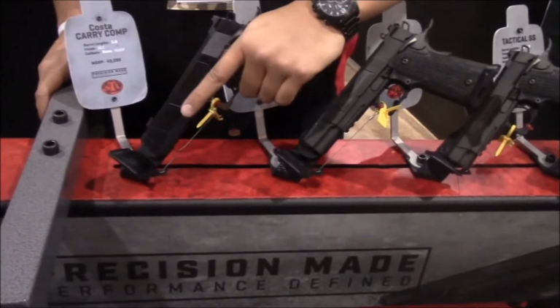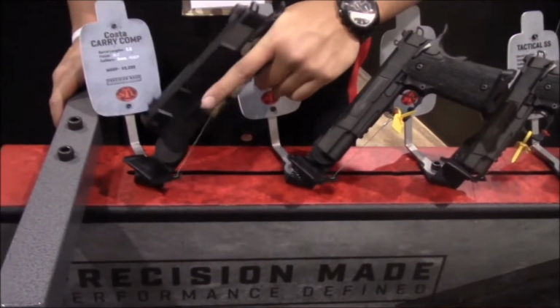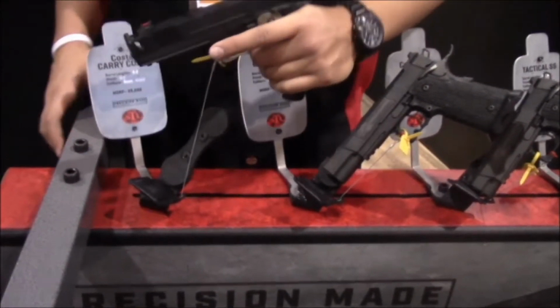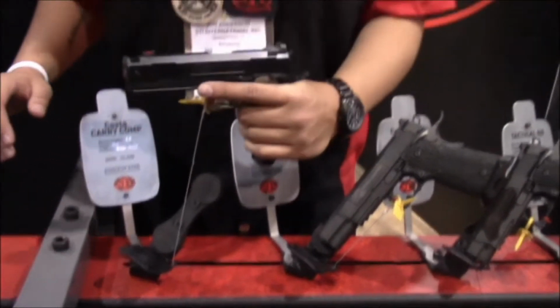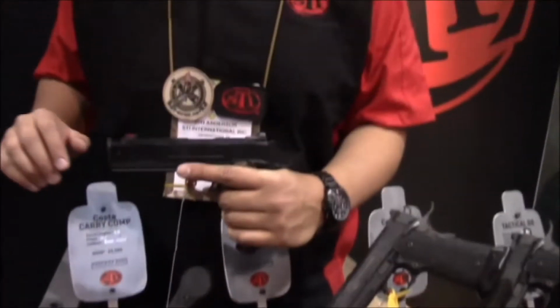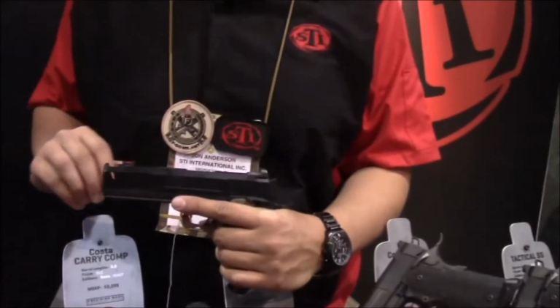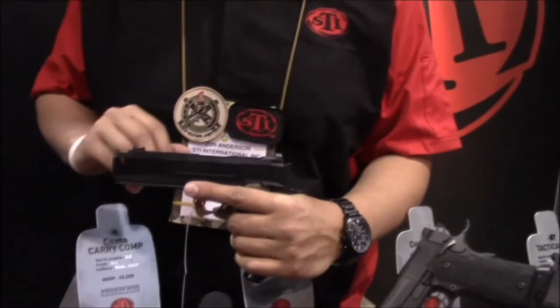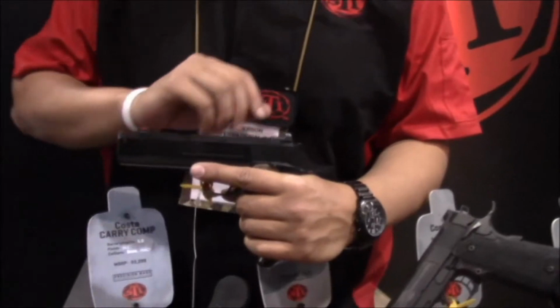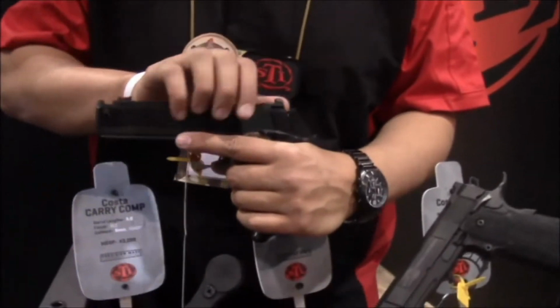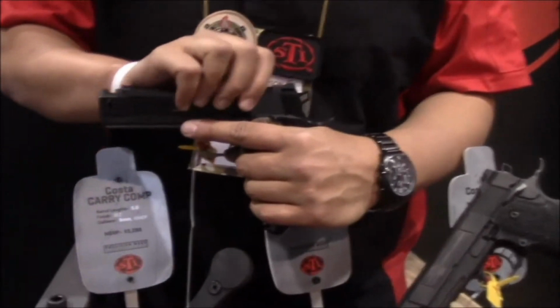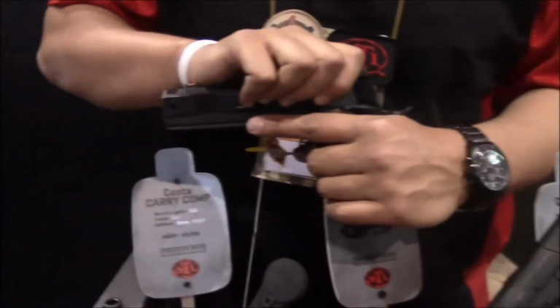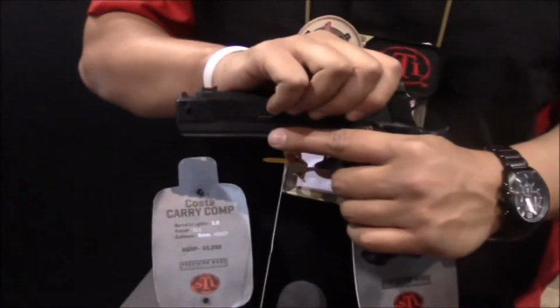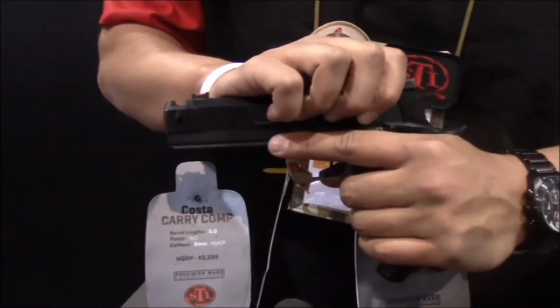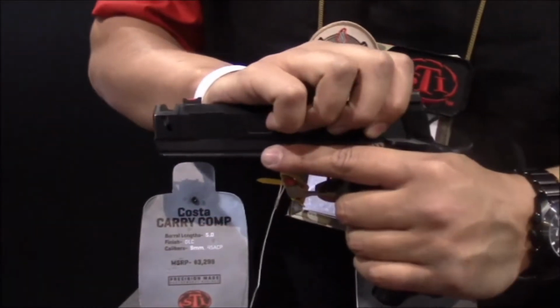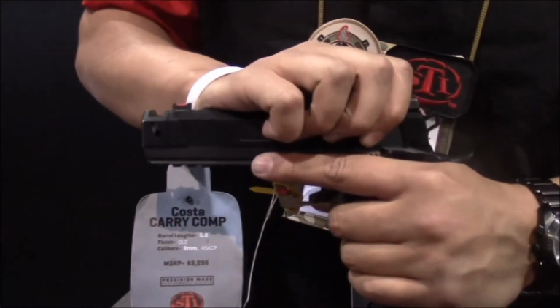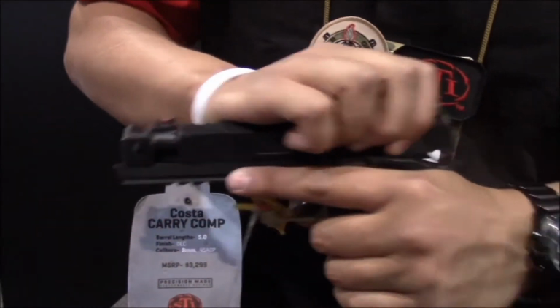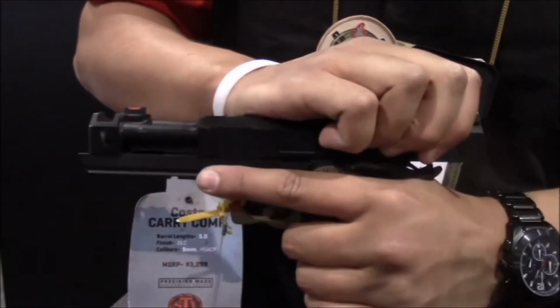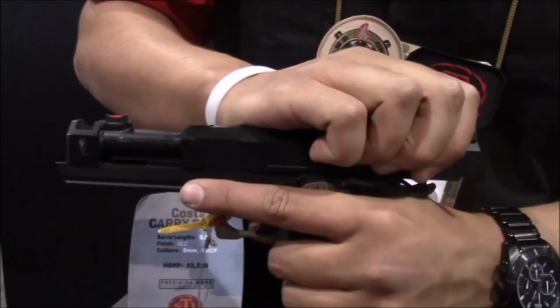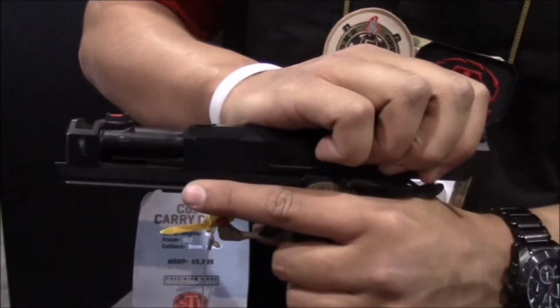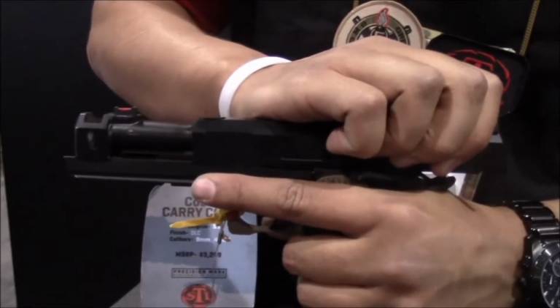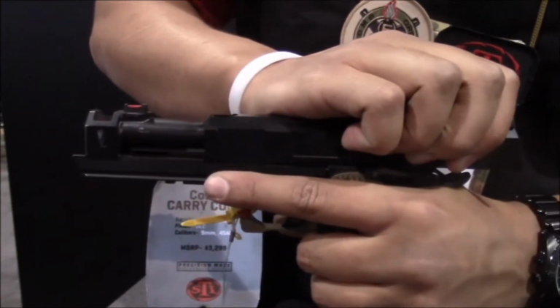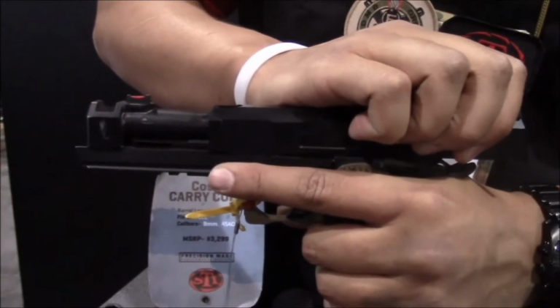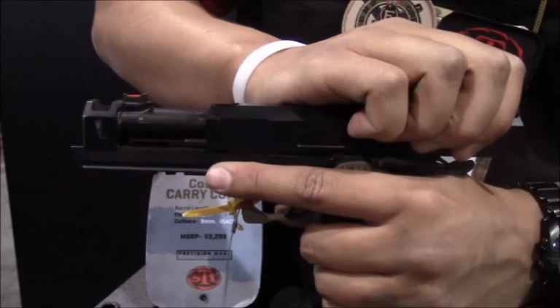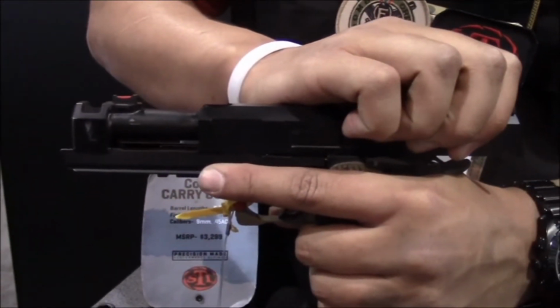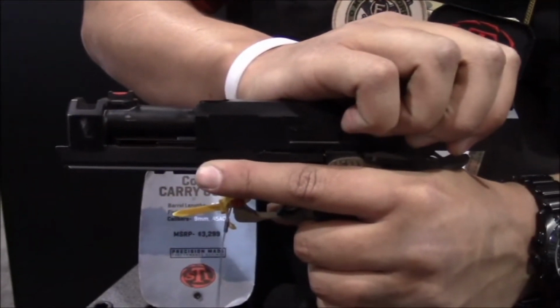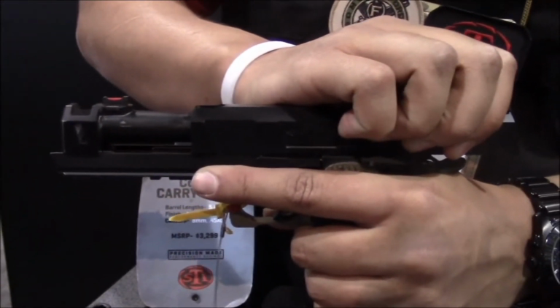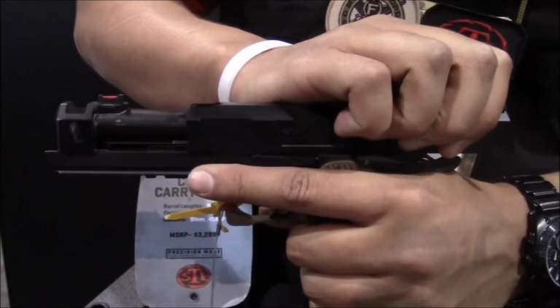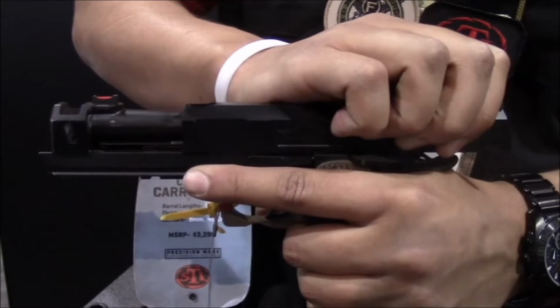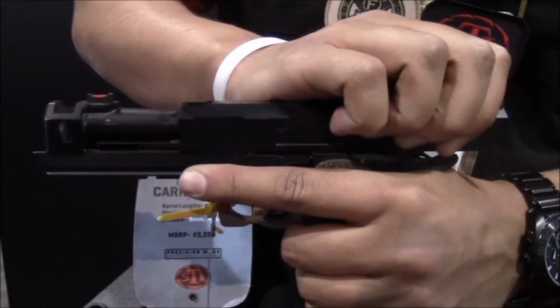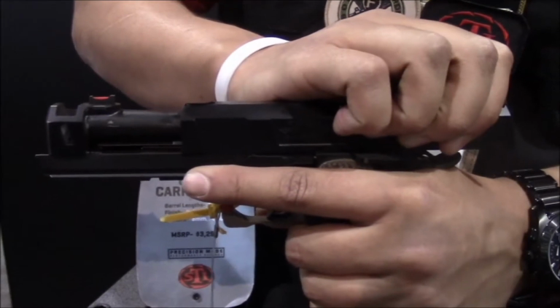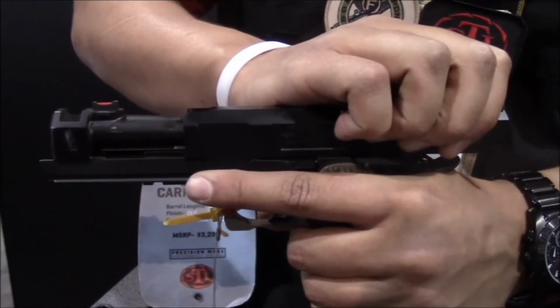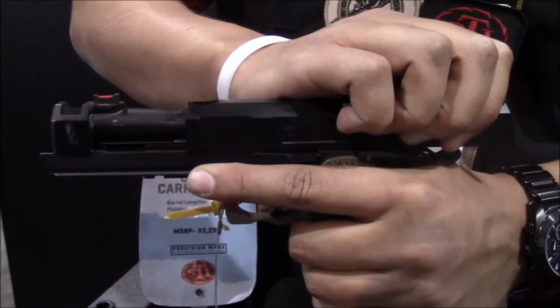The Constable Compensator Carry comes in 9 and 45, and features a compensator with the barrel built directly into it.